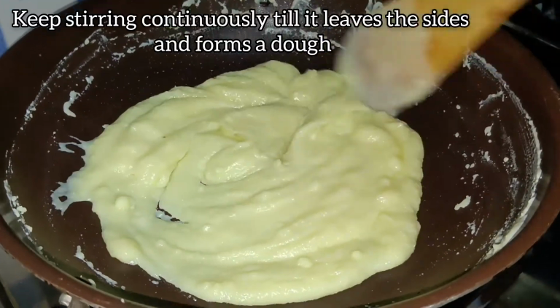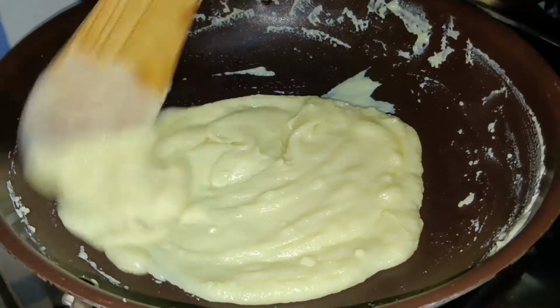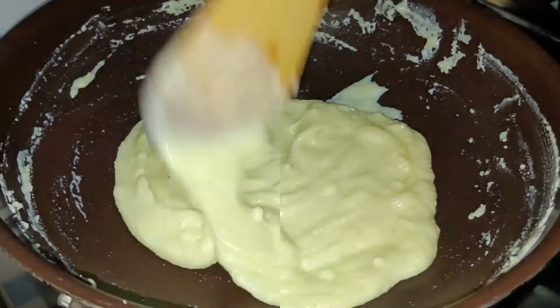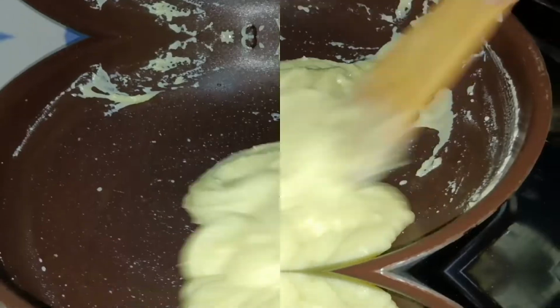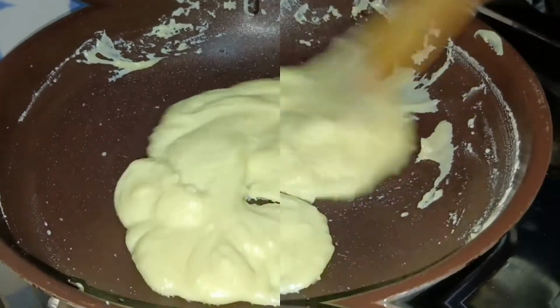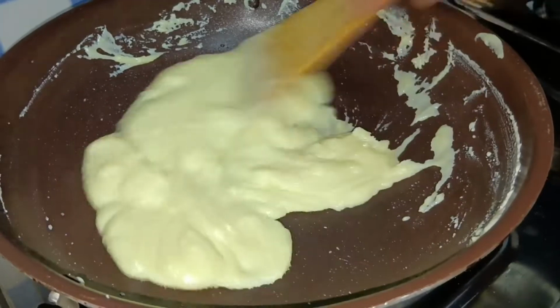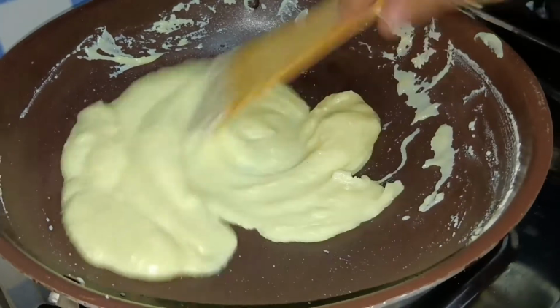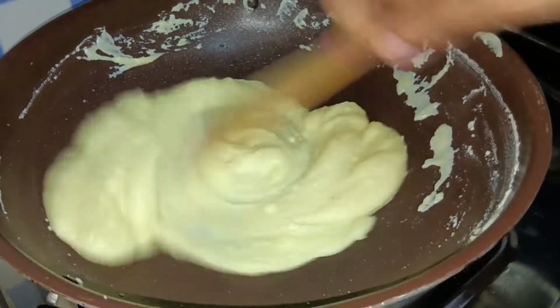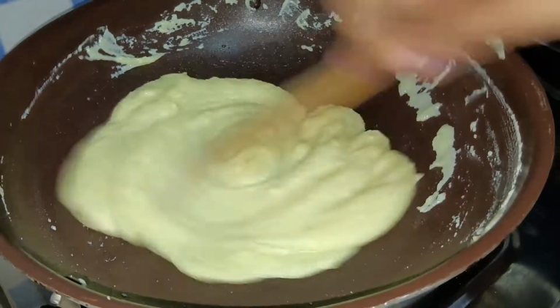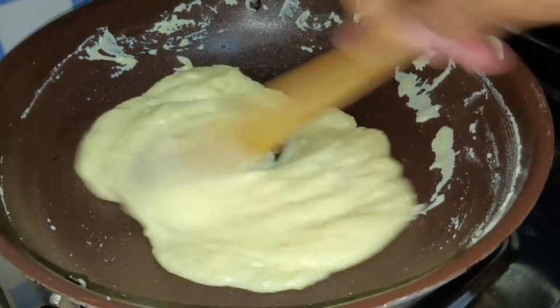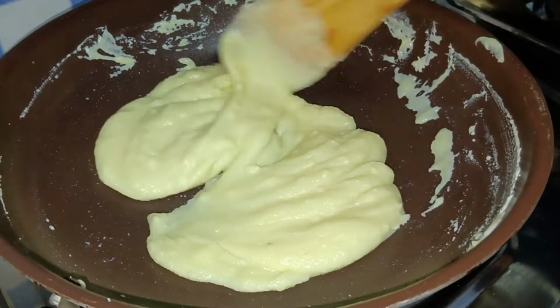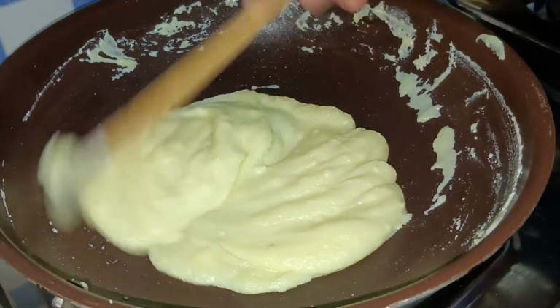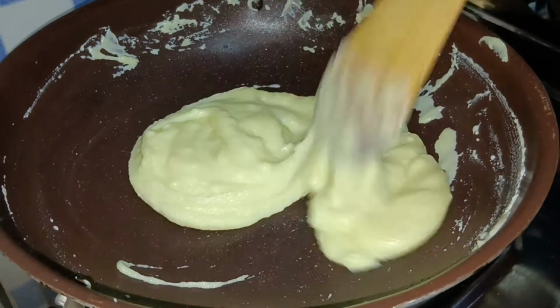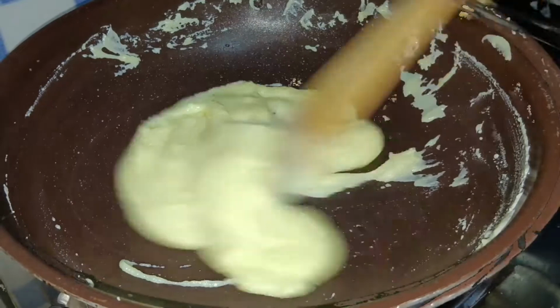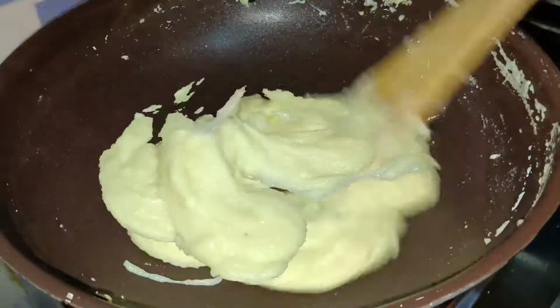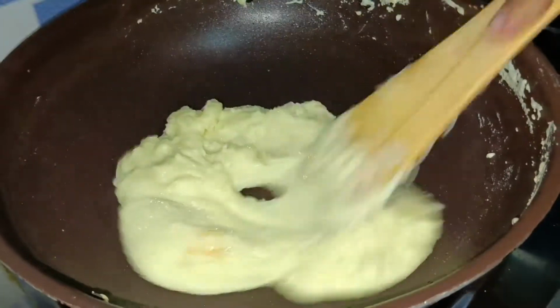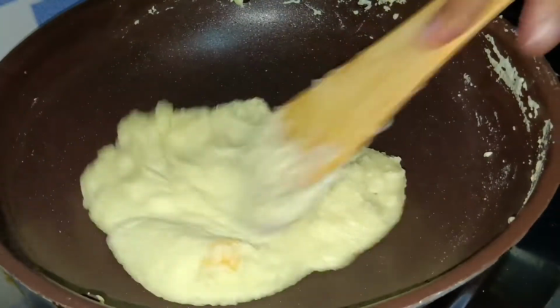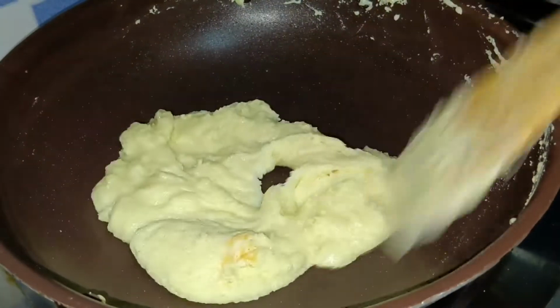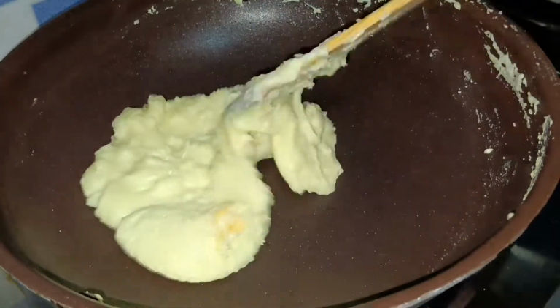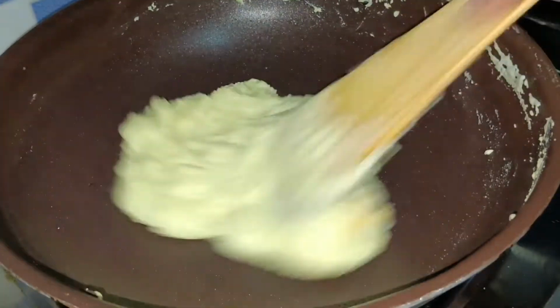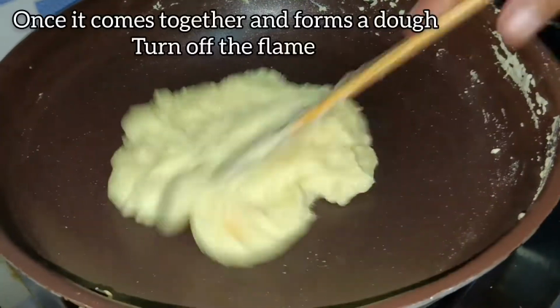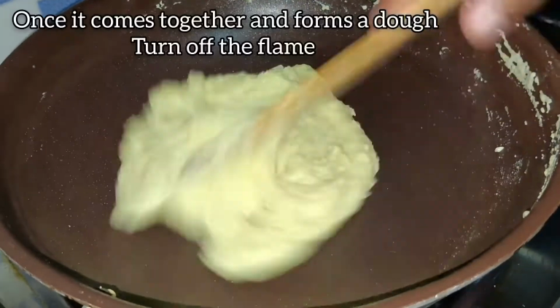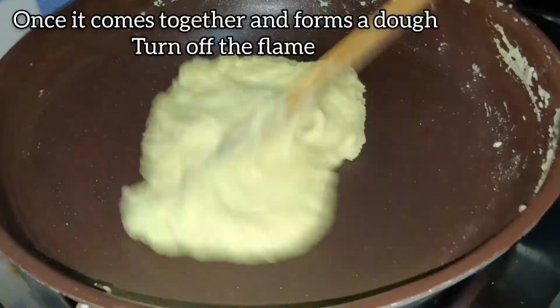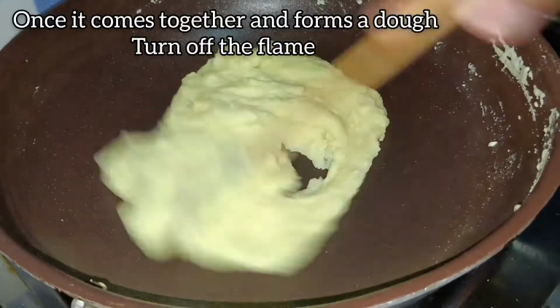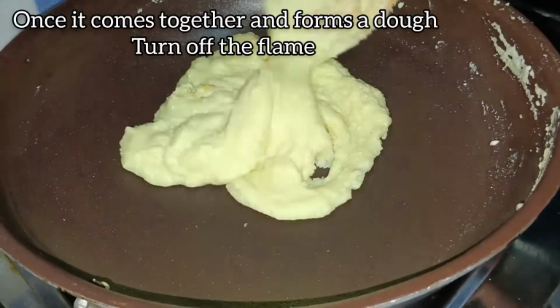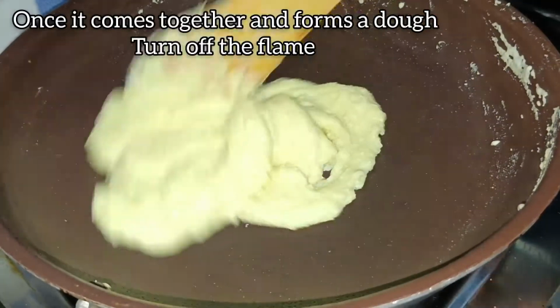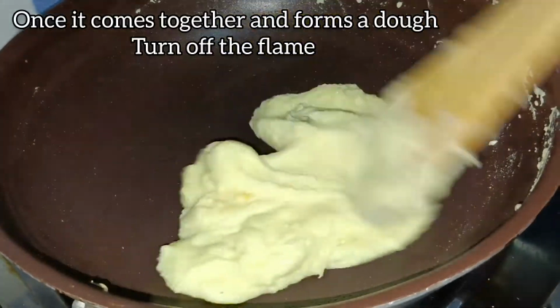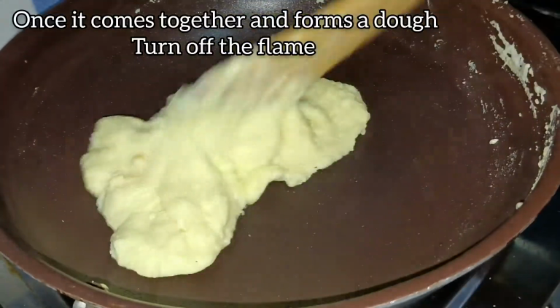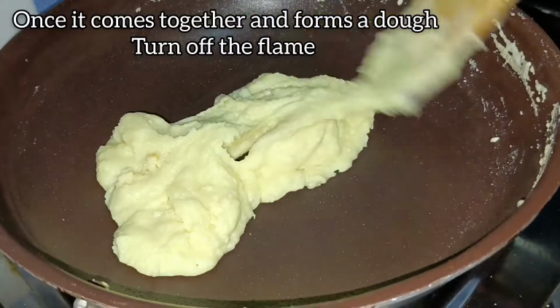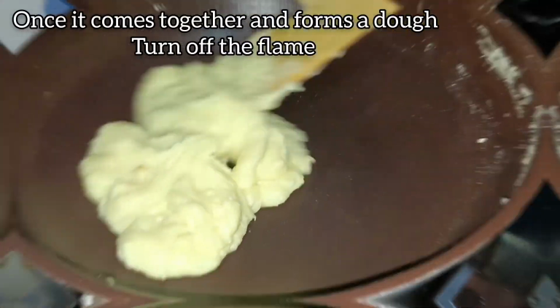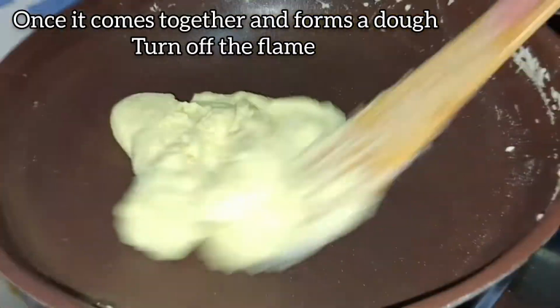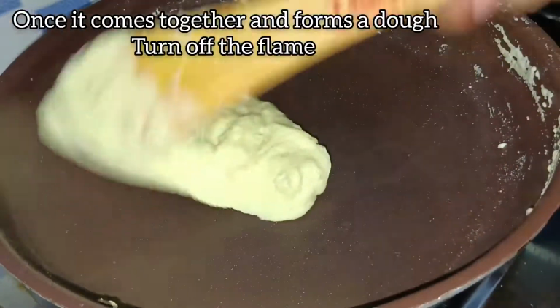As you can see, the khoya is starting to come together. The khoya has formed into a dough, so at this point we will turn off the flame.